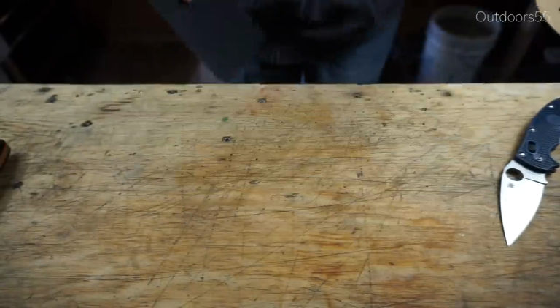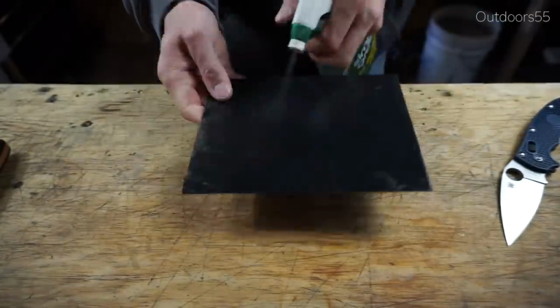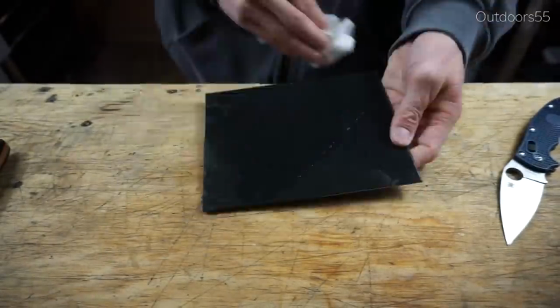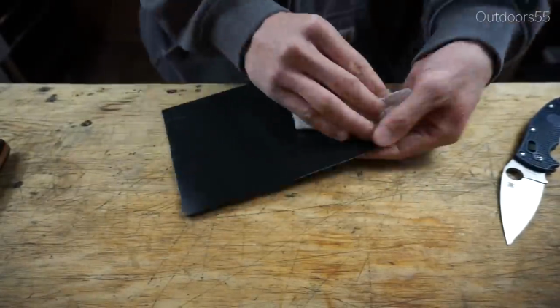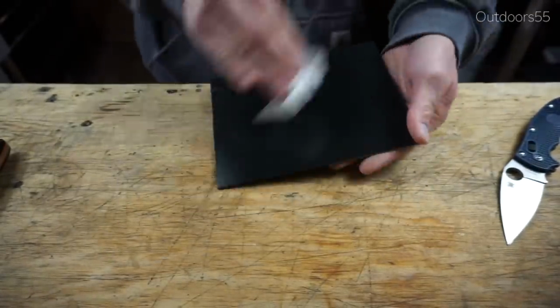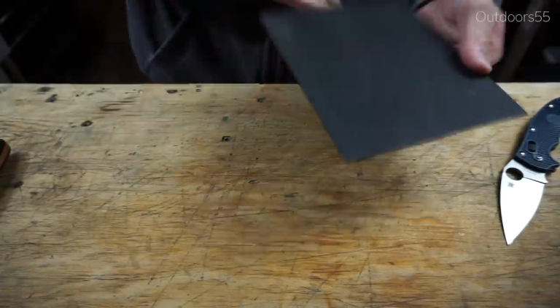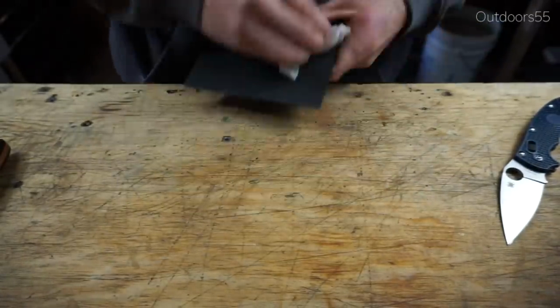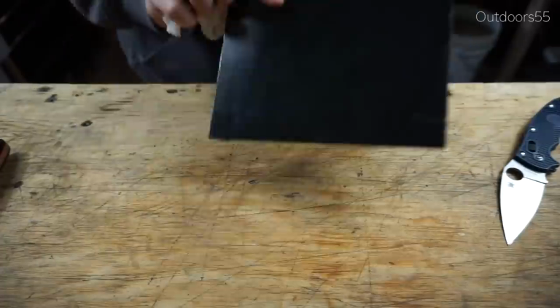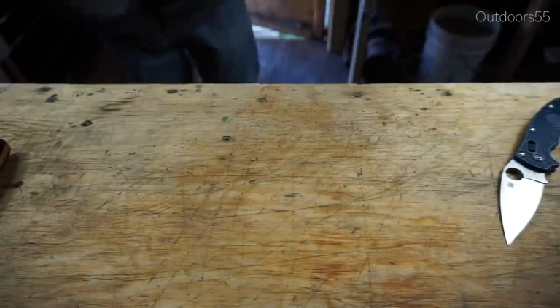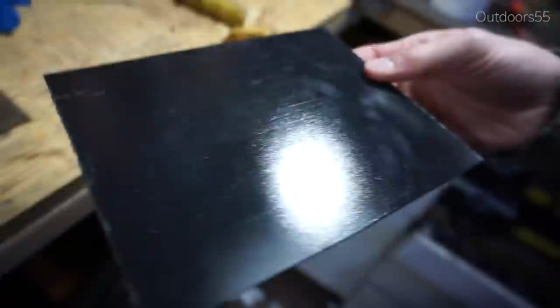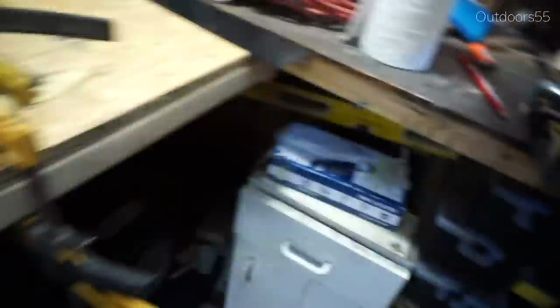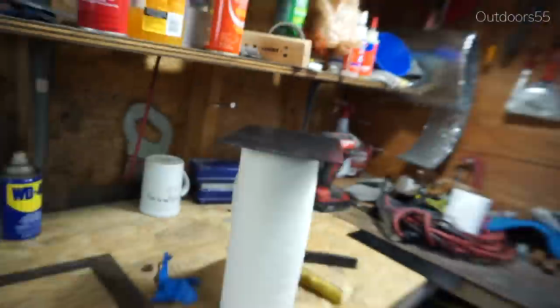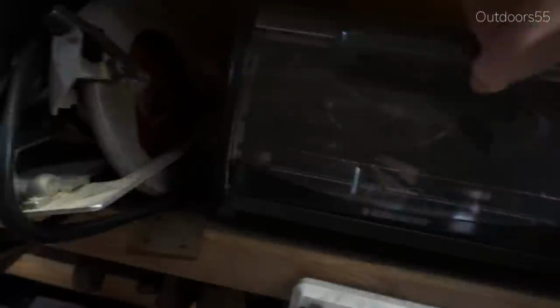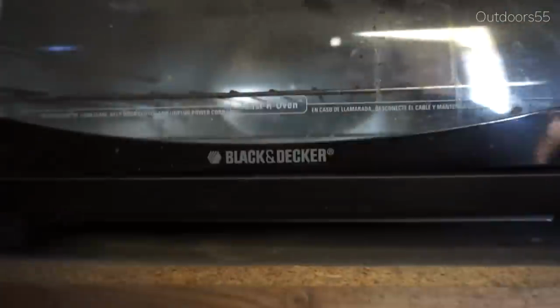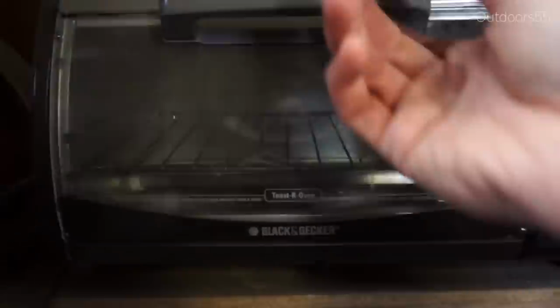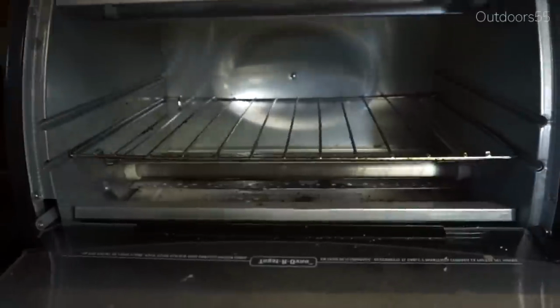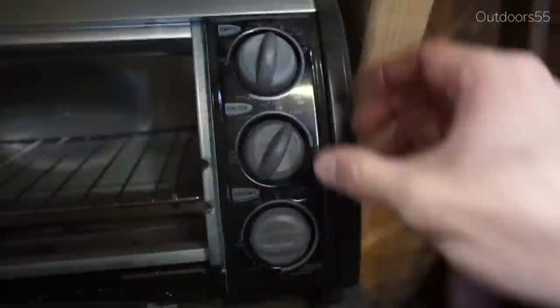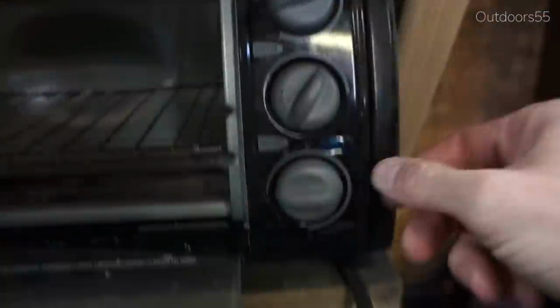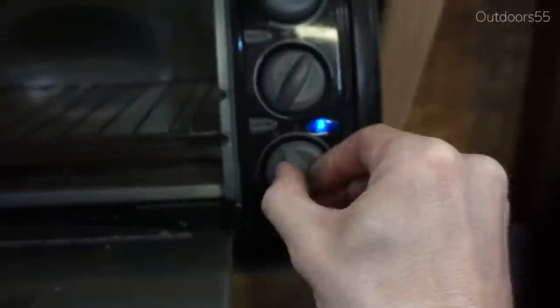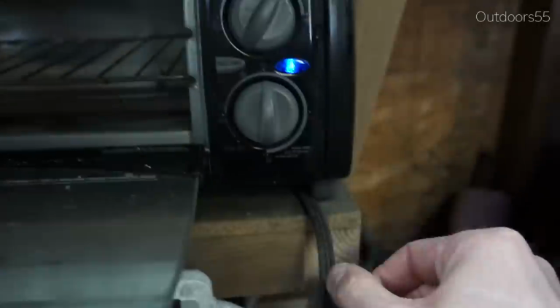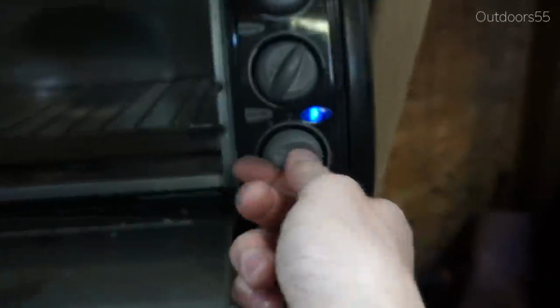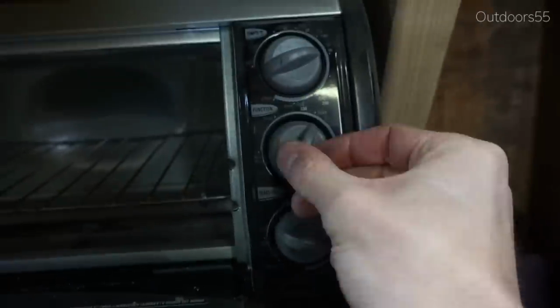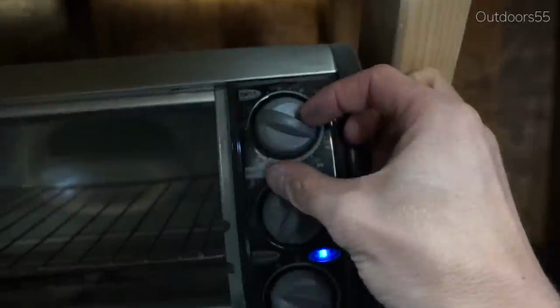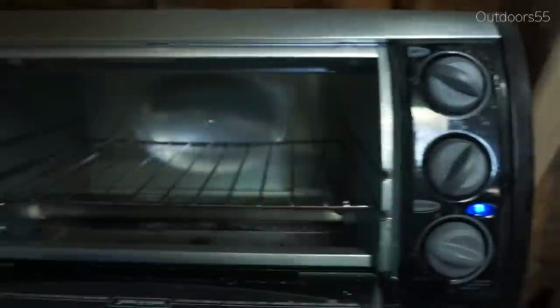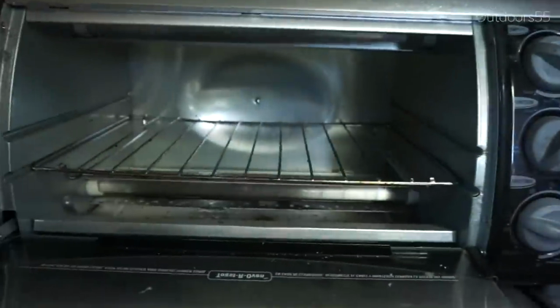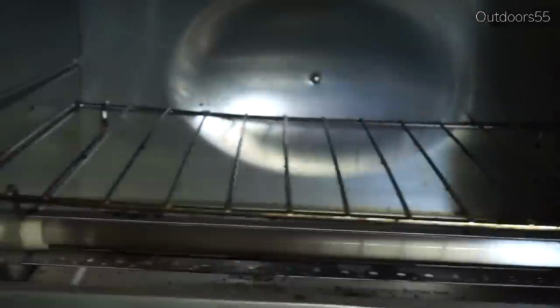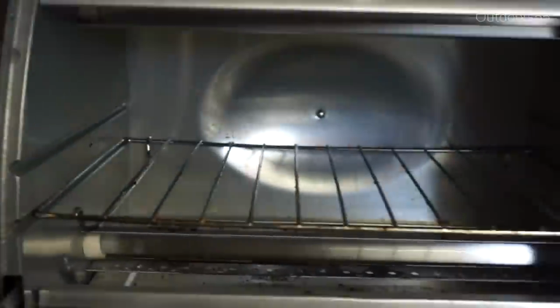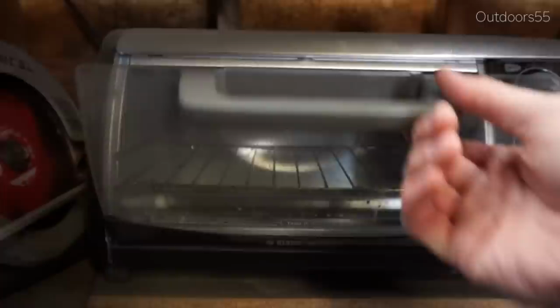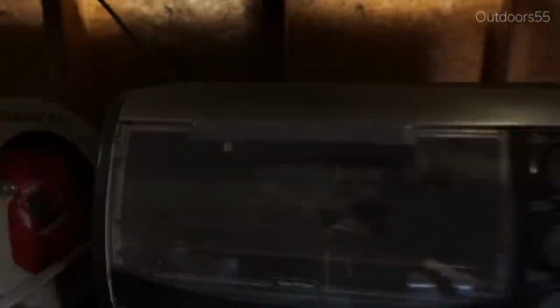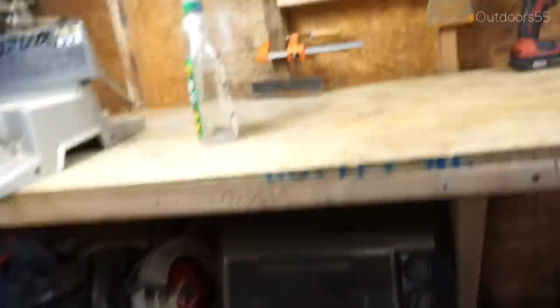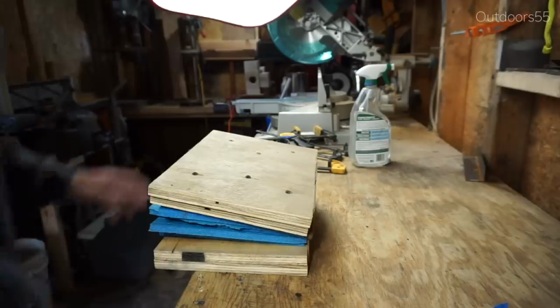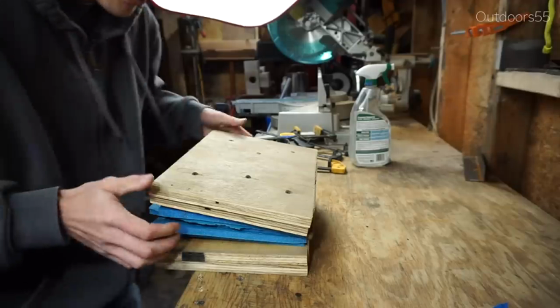Here I'm just spraying it down with water and wiping it off — you want to keep the kydex as clean as possible because it will scratch on both sides. Now I'm just preheating my oven to around 400 degrees. Having a nice uniform heat inside the oven seems to help heat the kydex evenly.